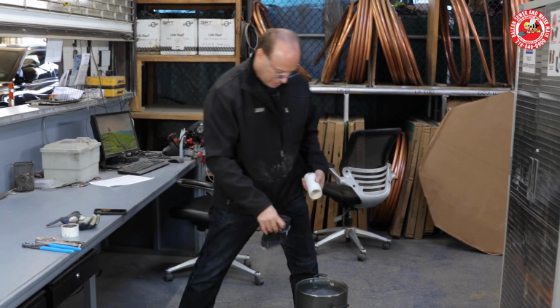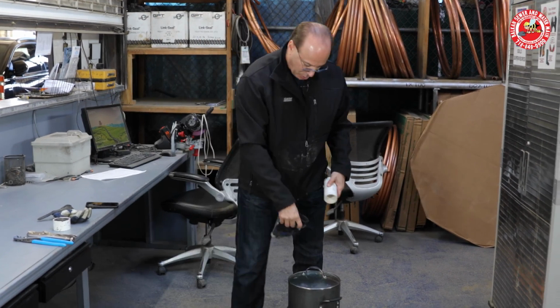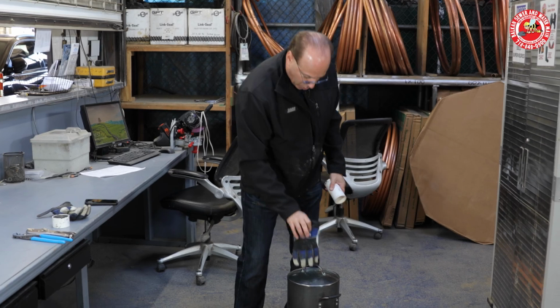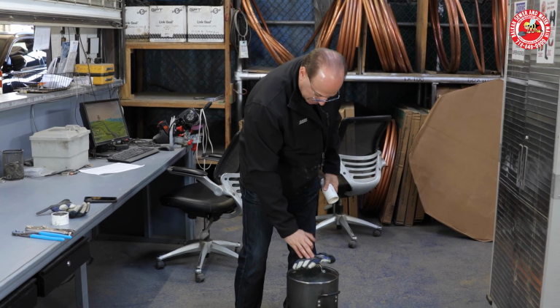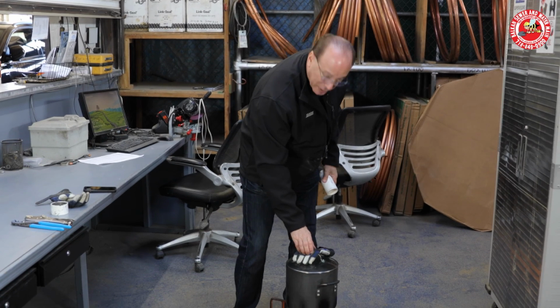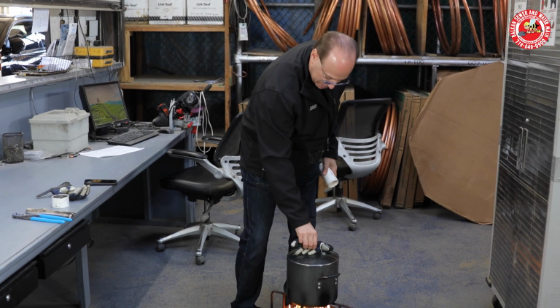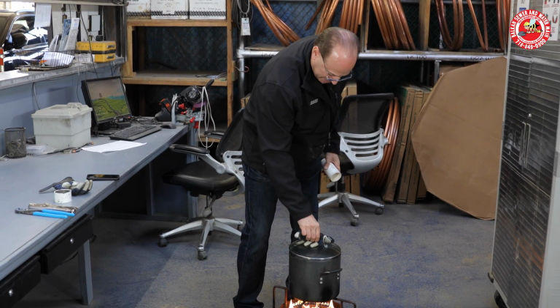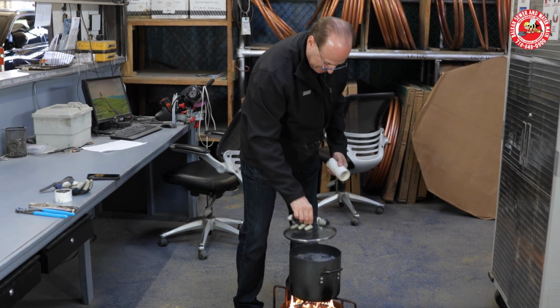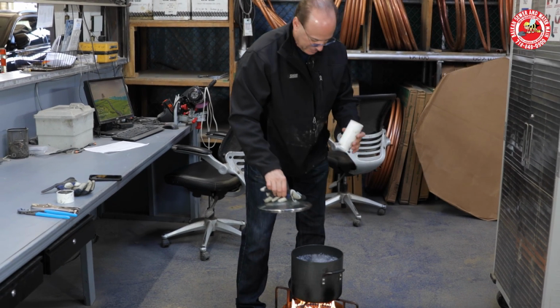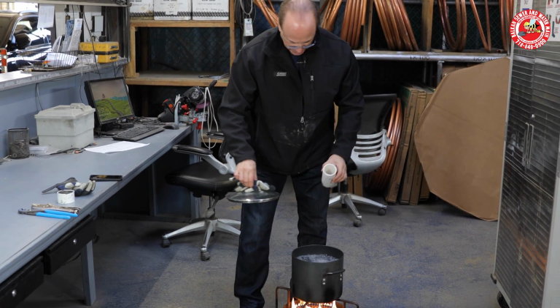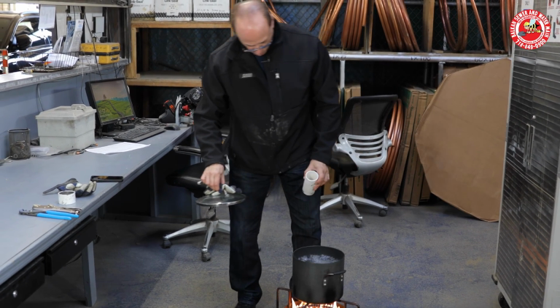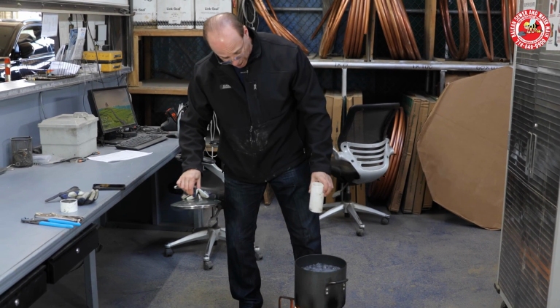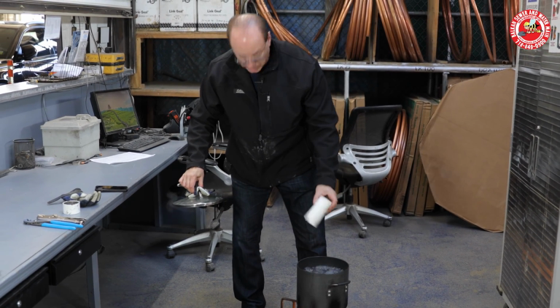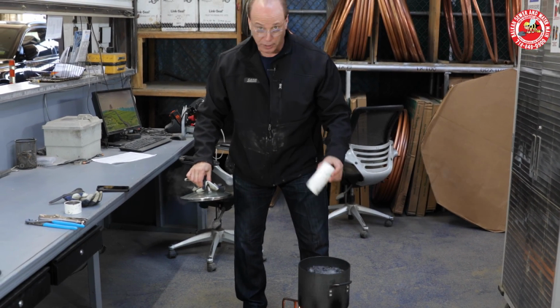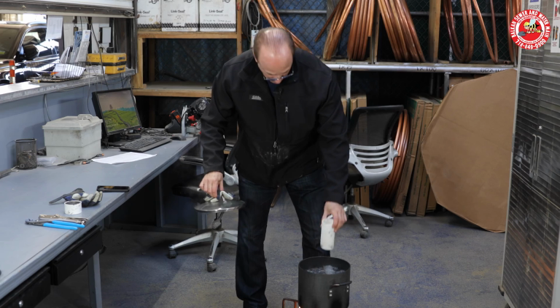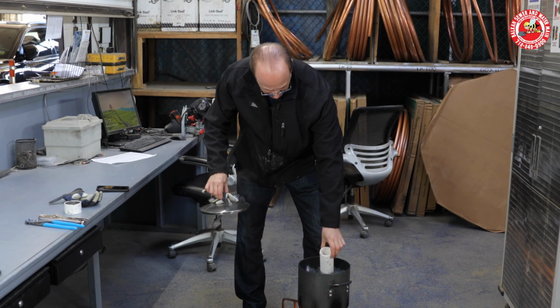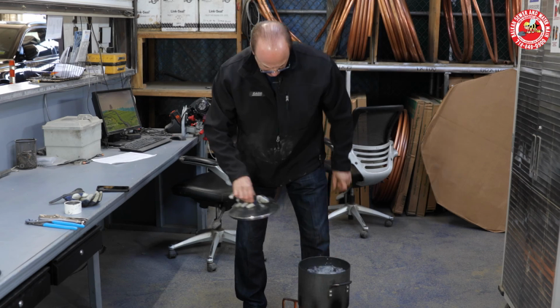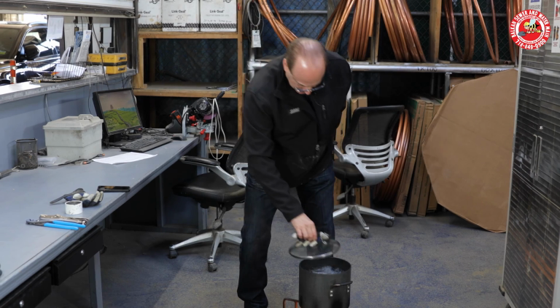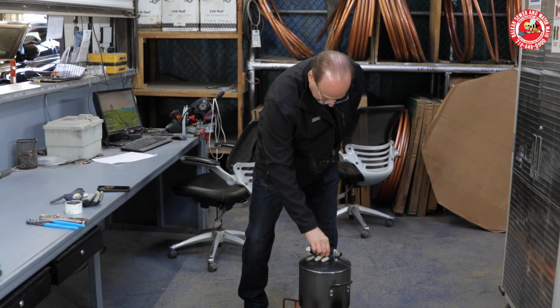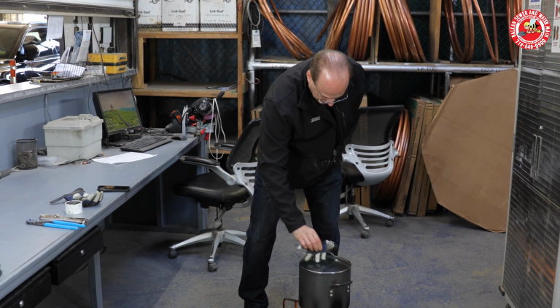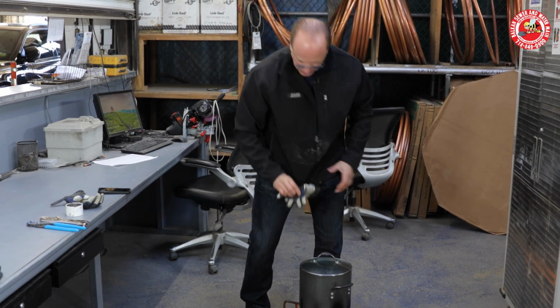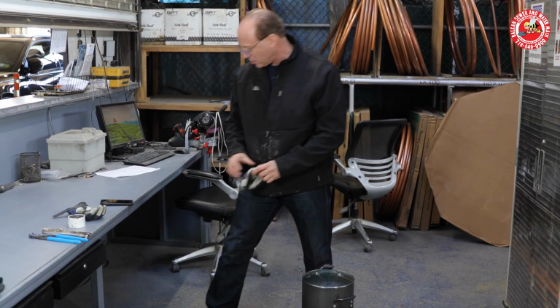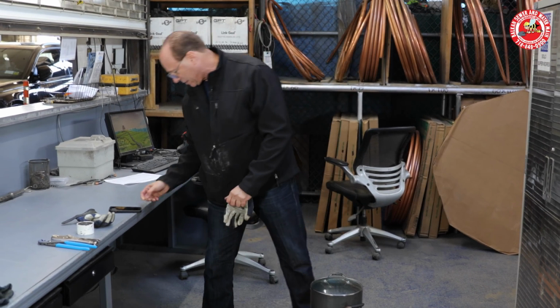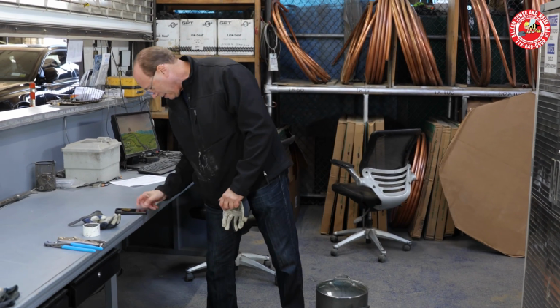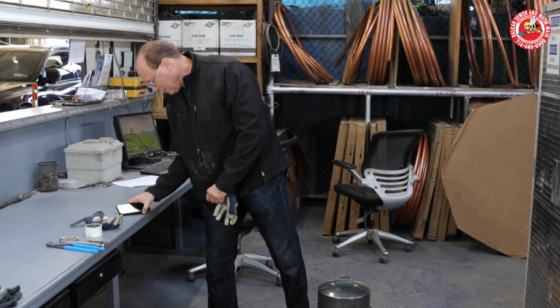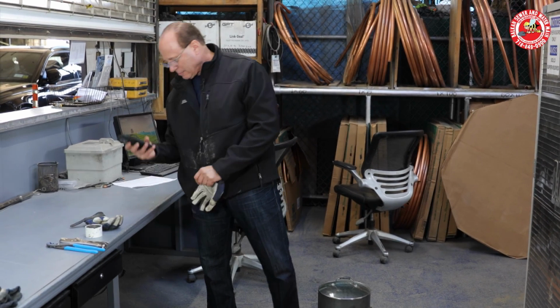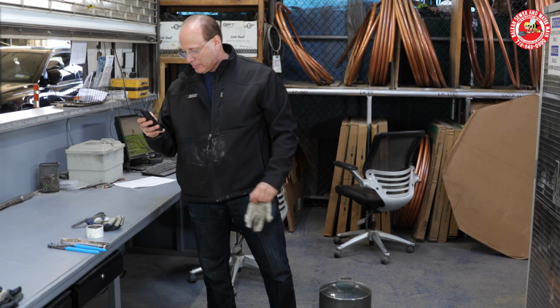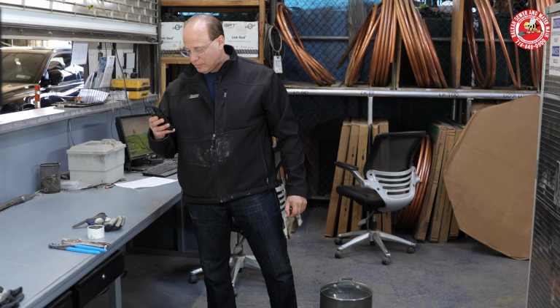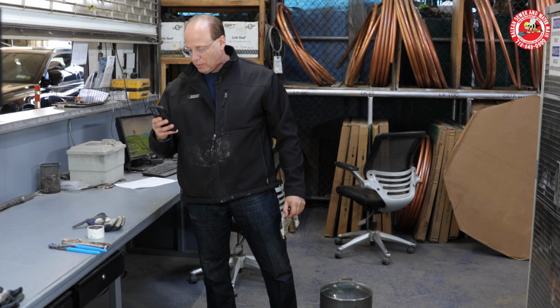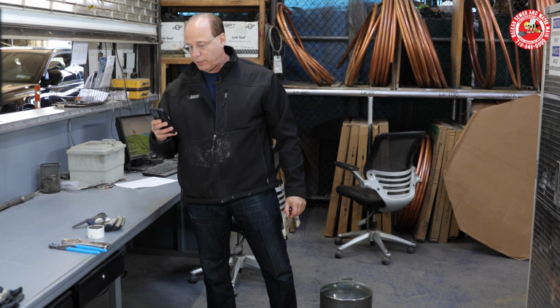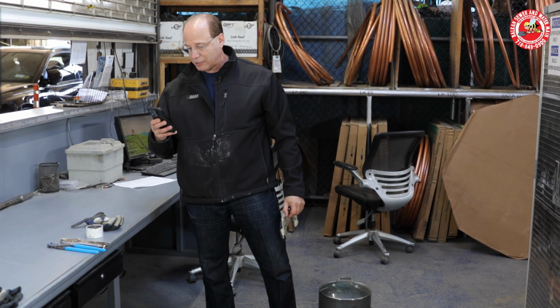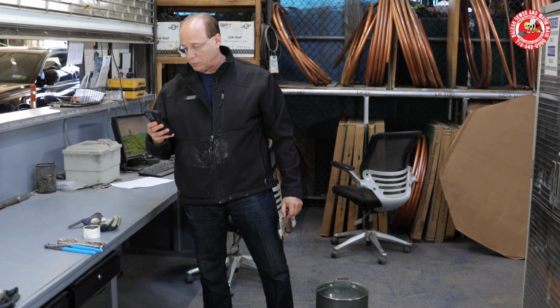This is boiling water, trust me. Wow, that's really boiling water. All right, sewer cooking PVC. Hopefully, no toxic fumes.